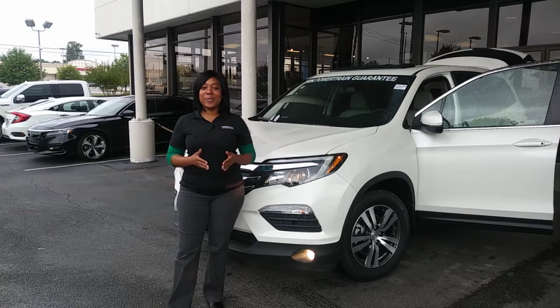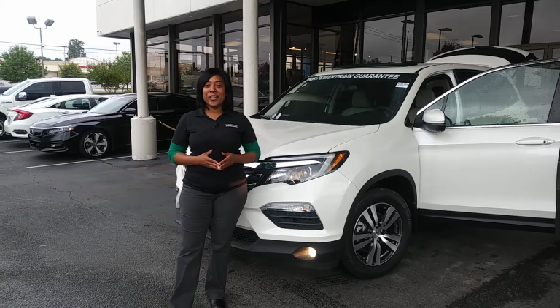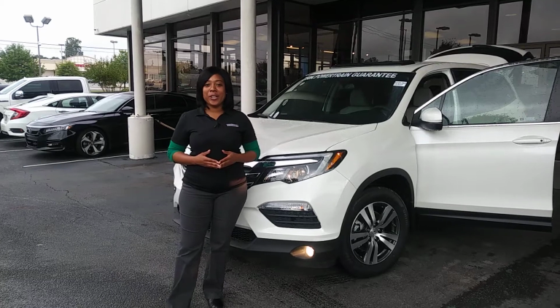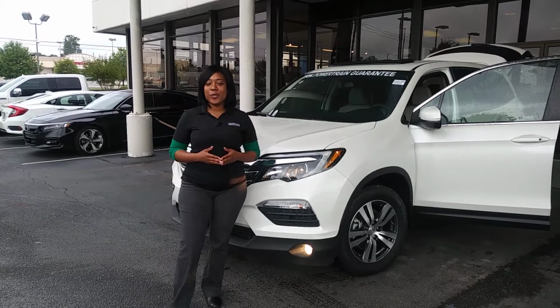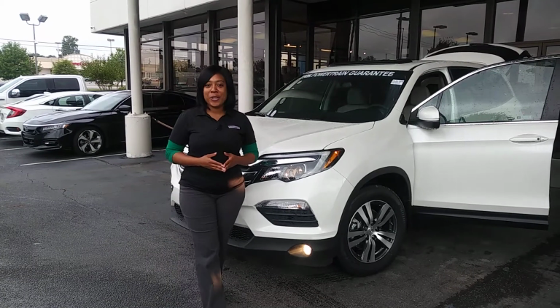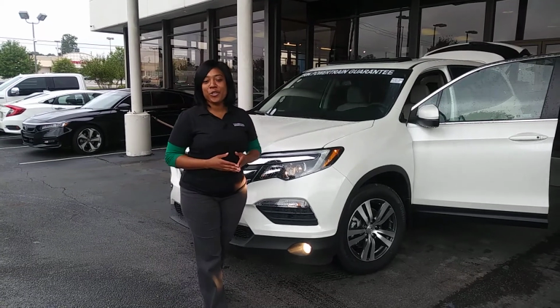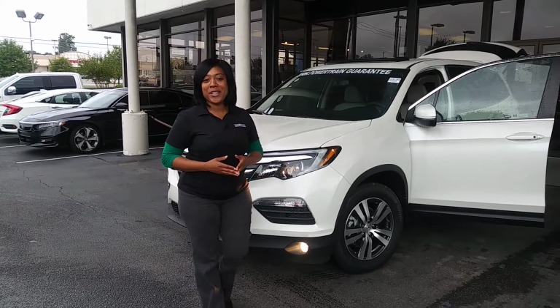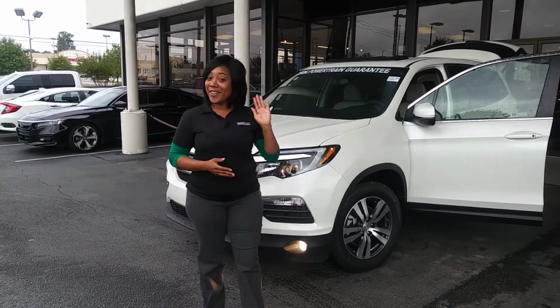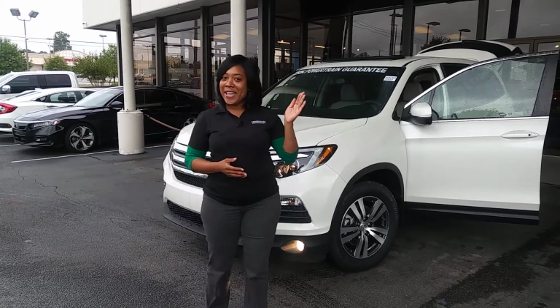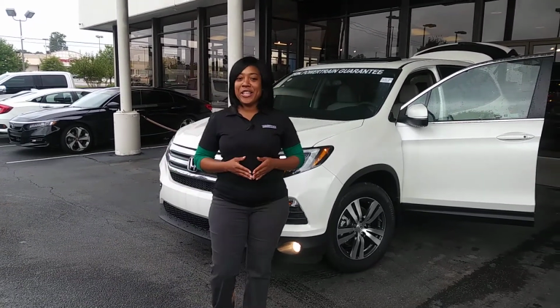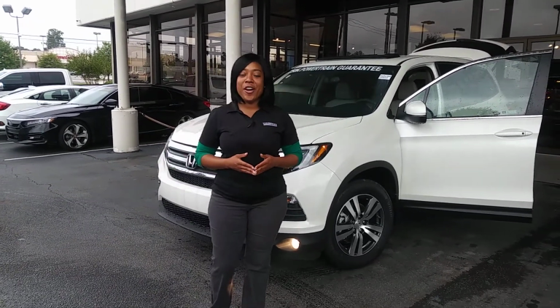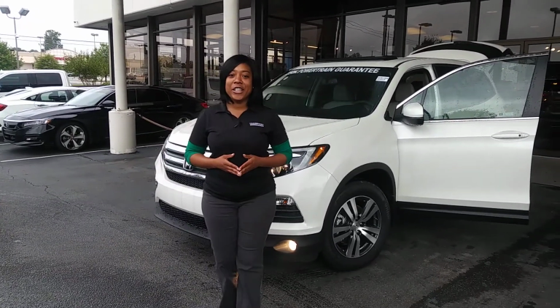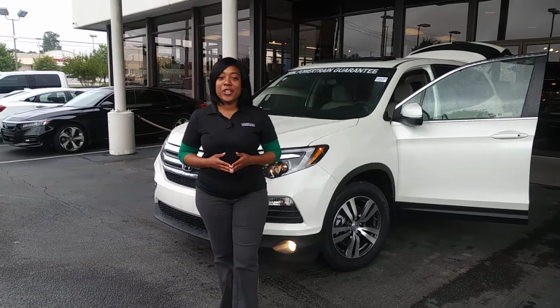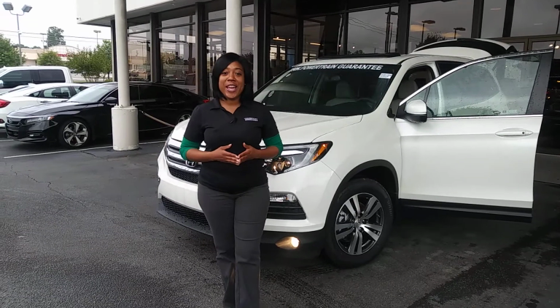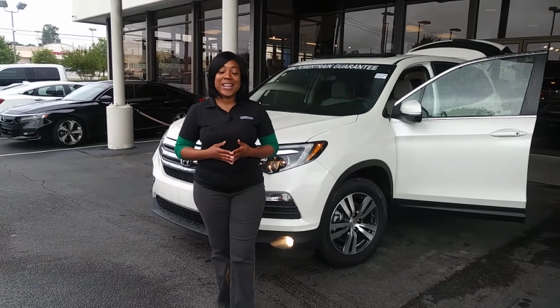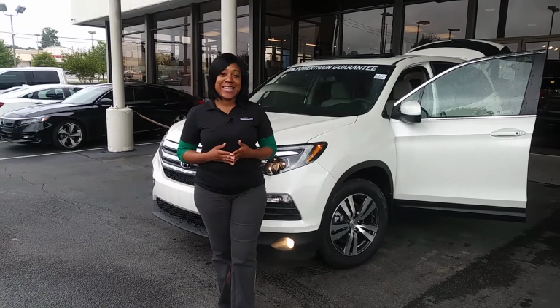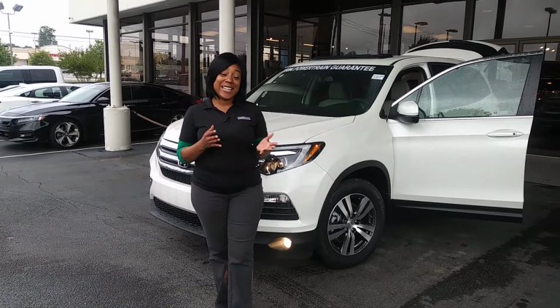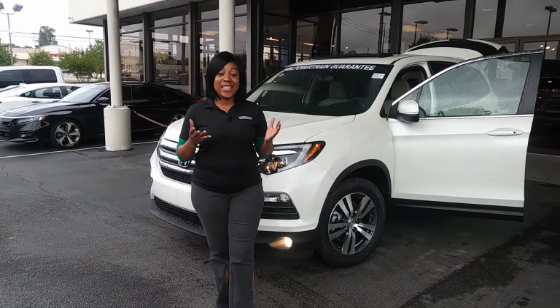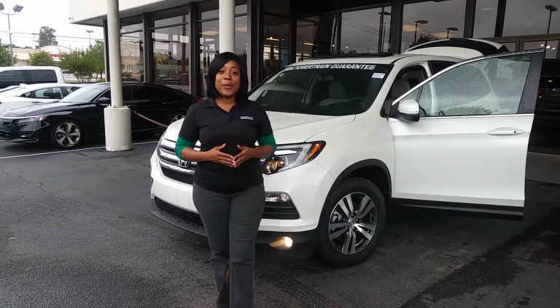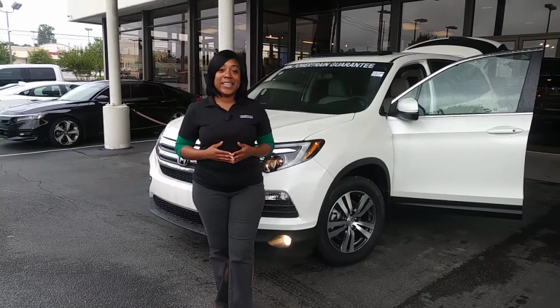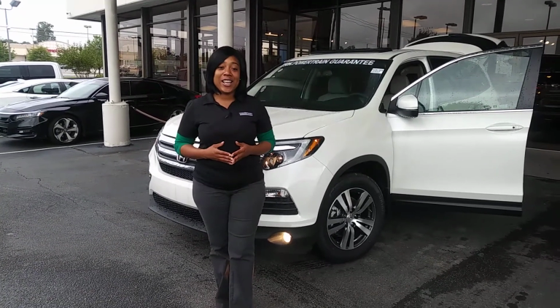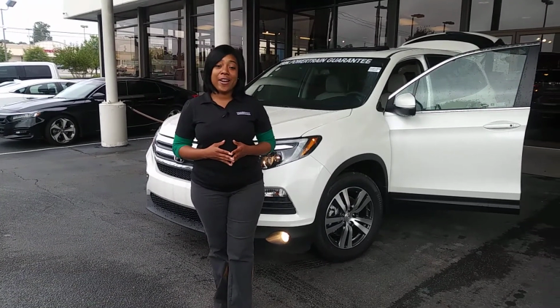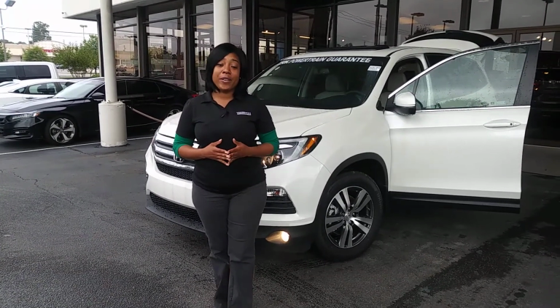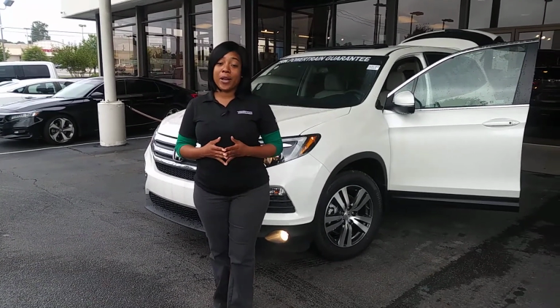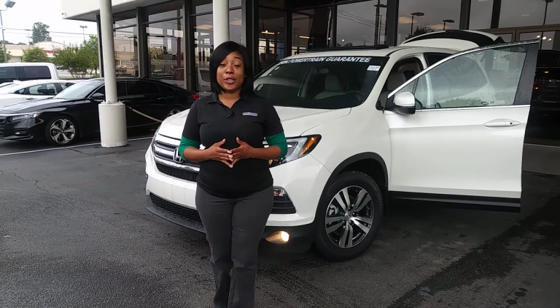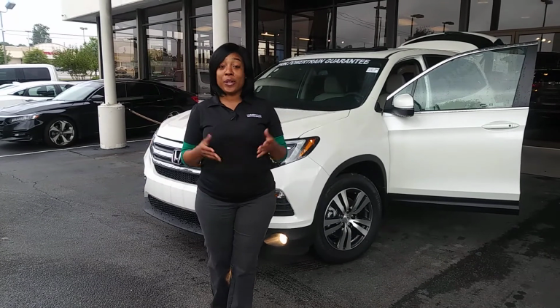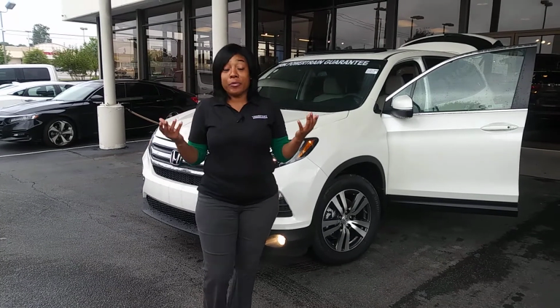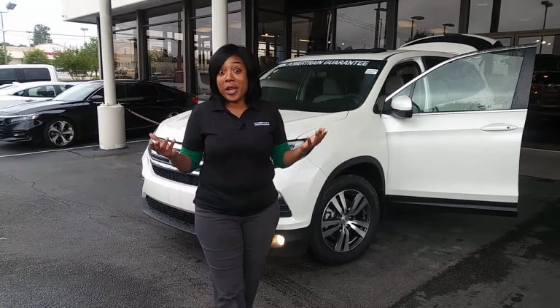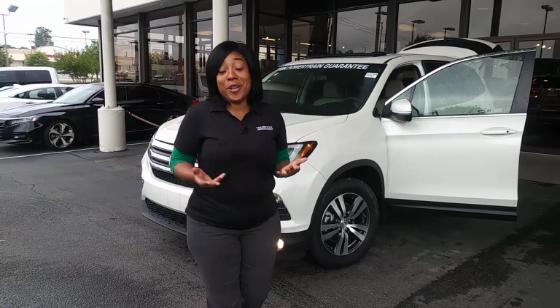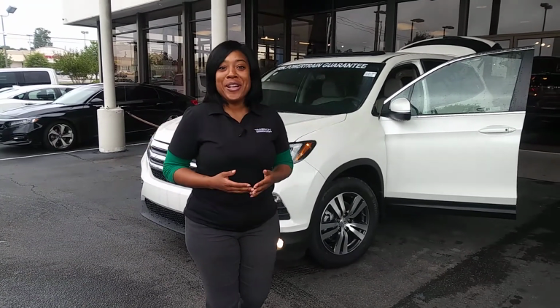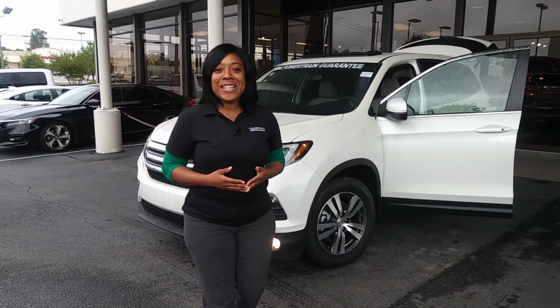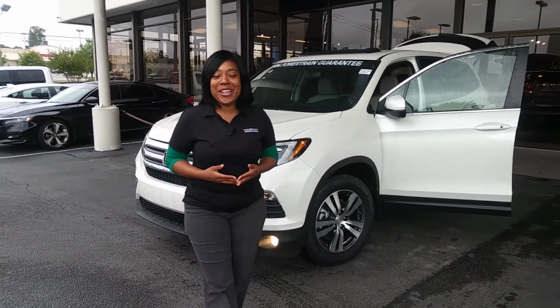I'm Mary over at Tameron Honda. Just wanted to personally introduce myself, say hello, and thank you for your online inquiry about the 2019 Honda Pilot EXL Nav with rear entertainment center. Nice to meet you guys.